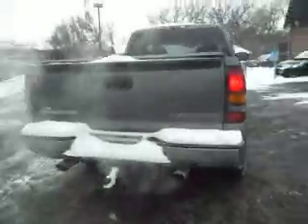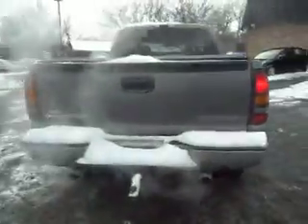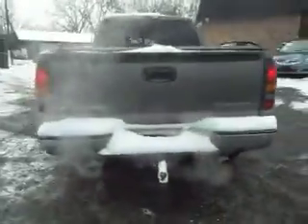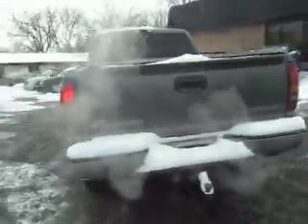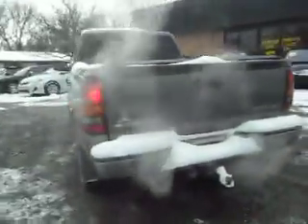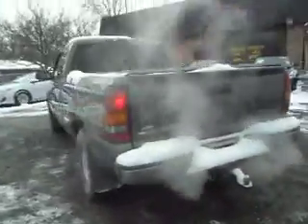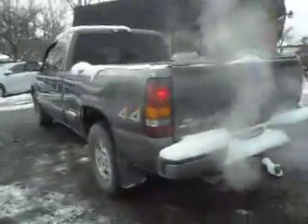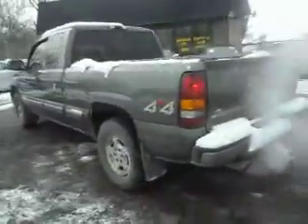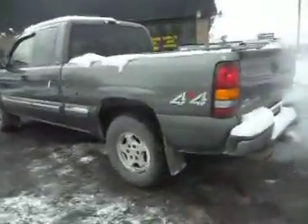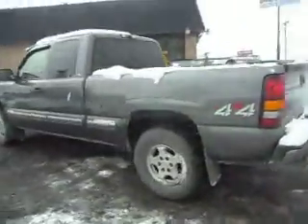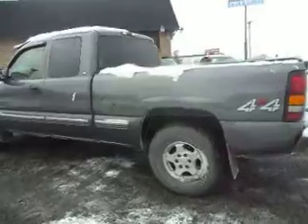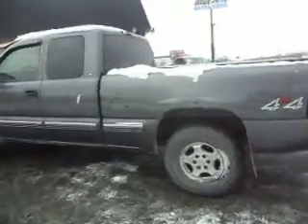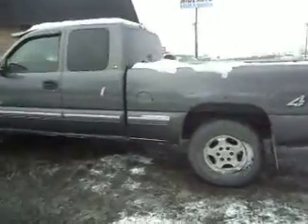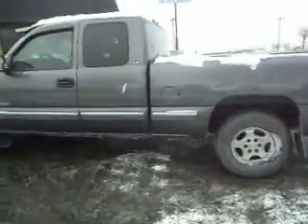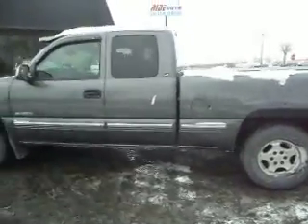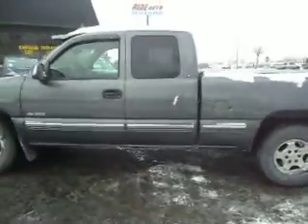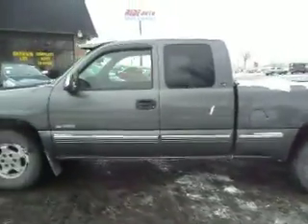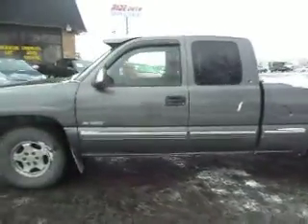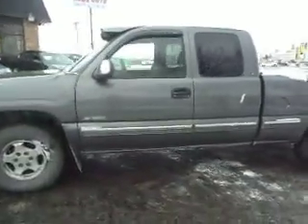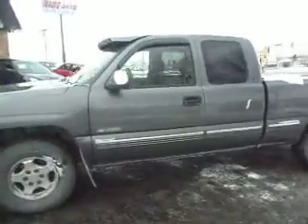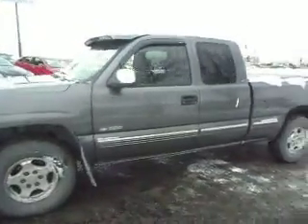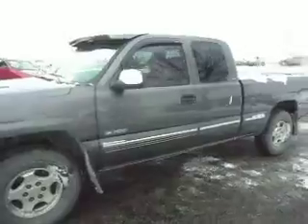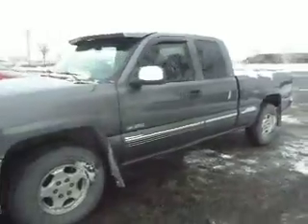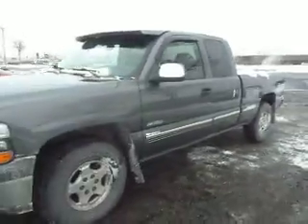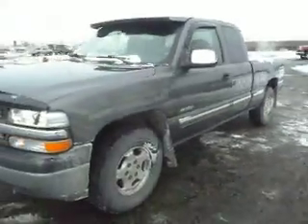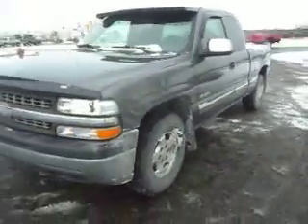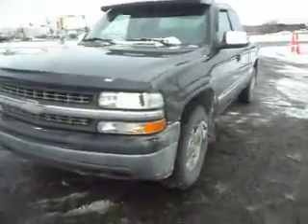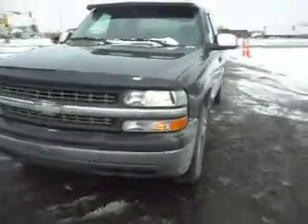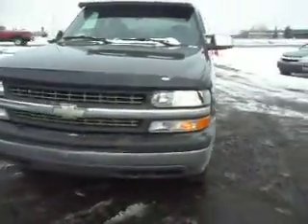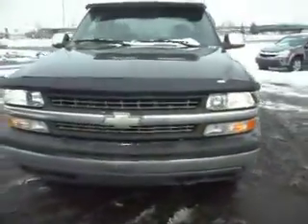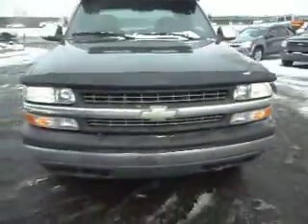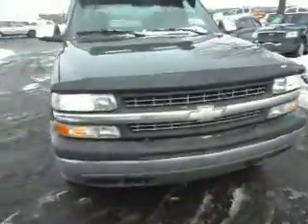It's got the dual exhaust trailer tow package. It's got the hard tonneau cover, aluminum wheels, factory tinted windows. It's got the sun visor on top, vent shades, bug deflector, engine block heater, tow hooks.